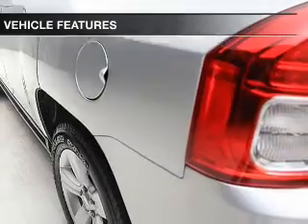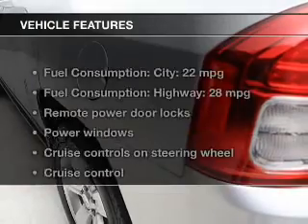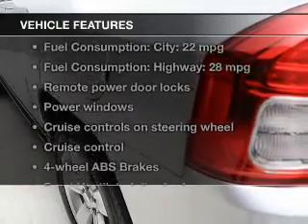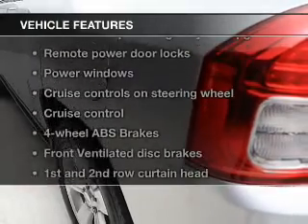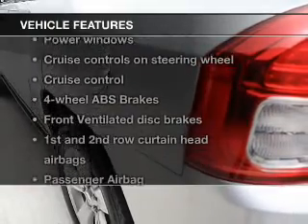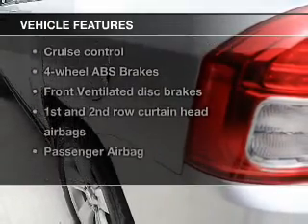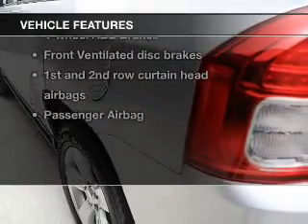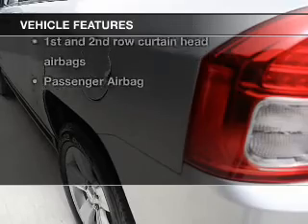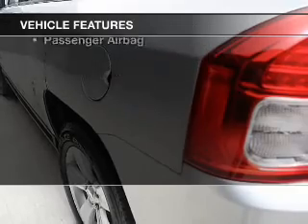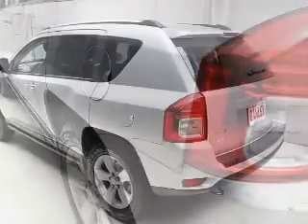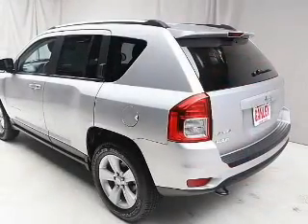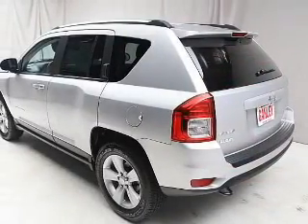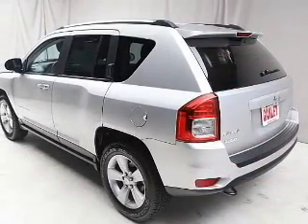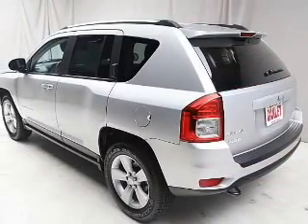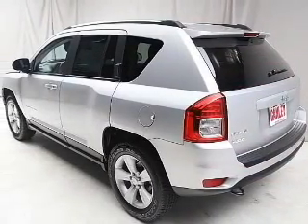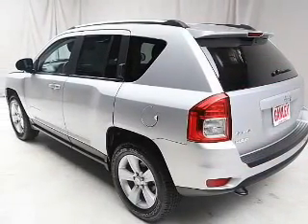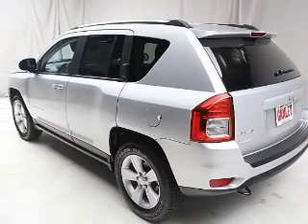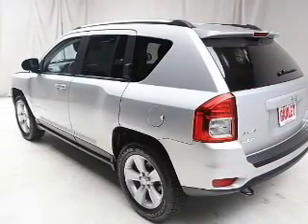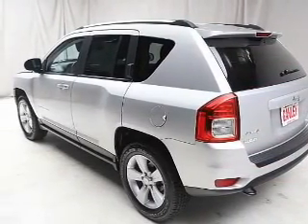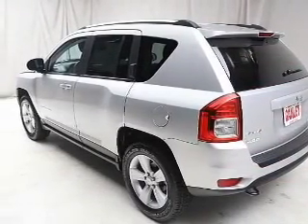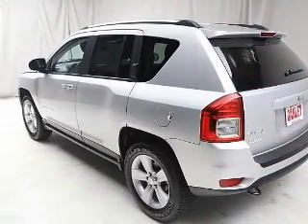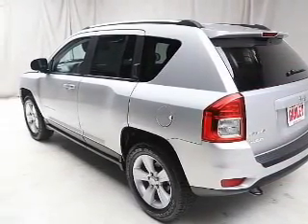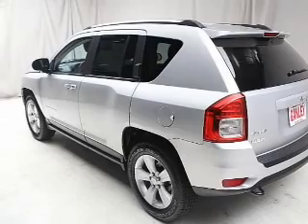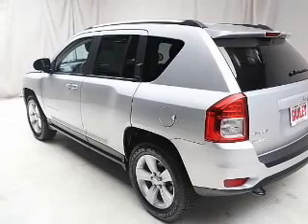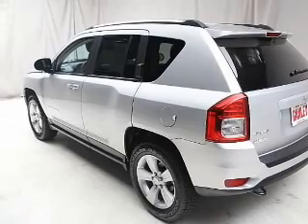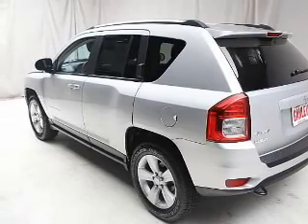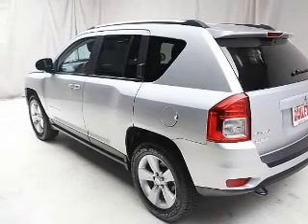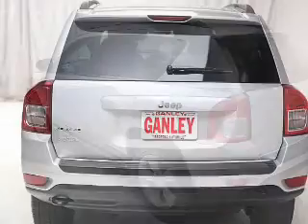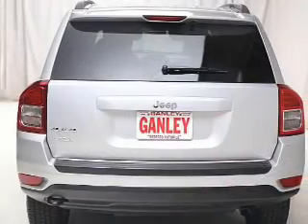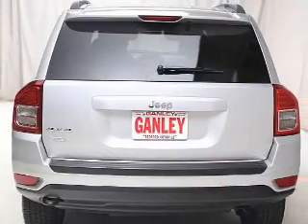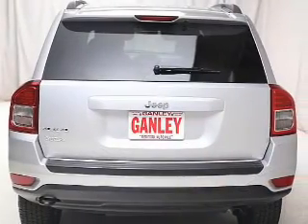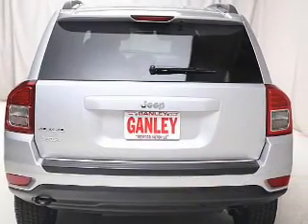Plus, enjoy these notable features that are included in this vehicle: keyless entry, power door locks, power windows, cruise control, an AM FM stereo with a CD player, power mirrors, and an alarm system.